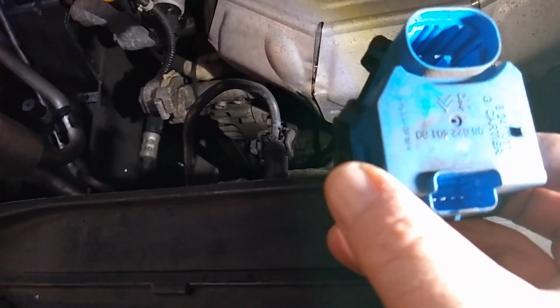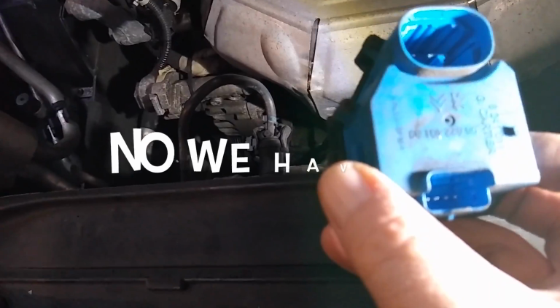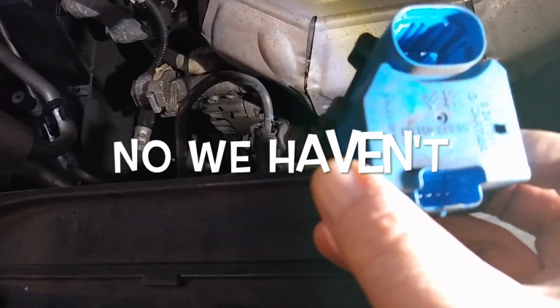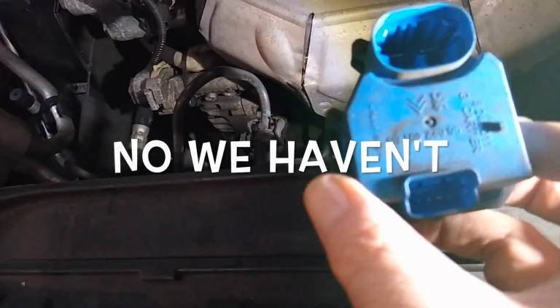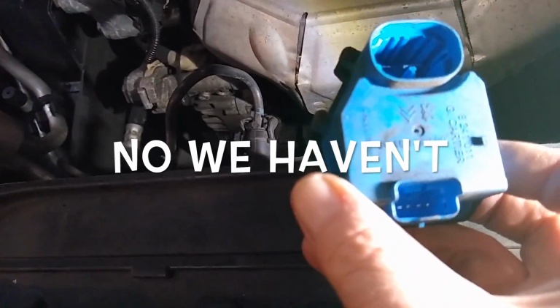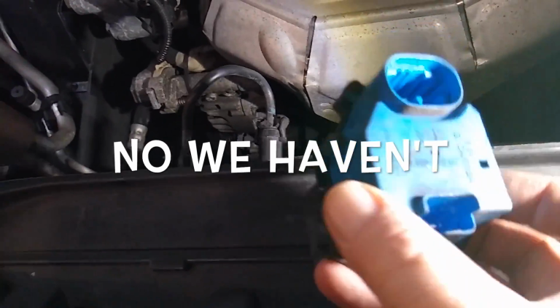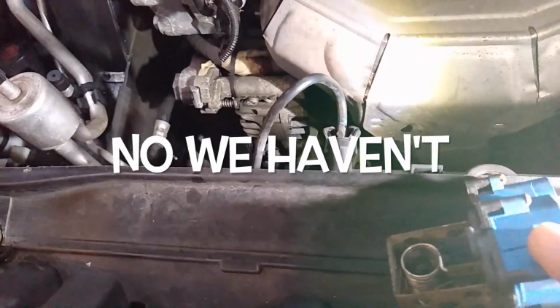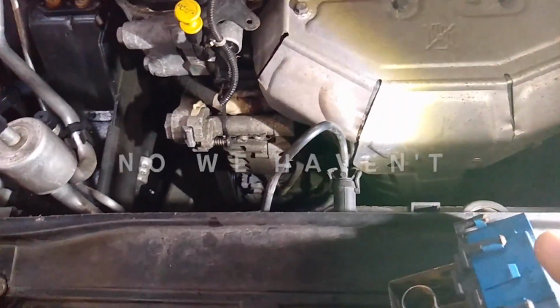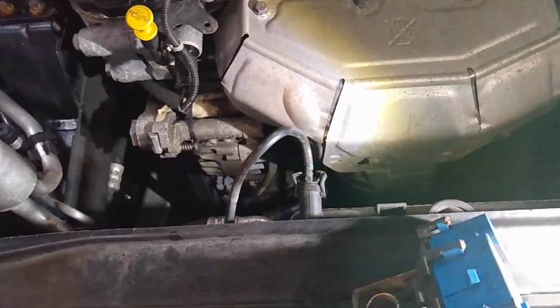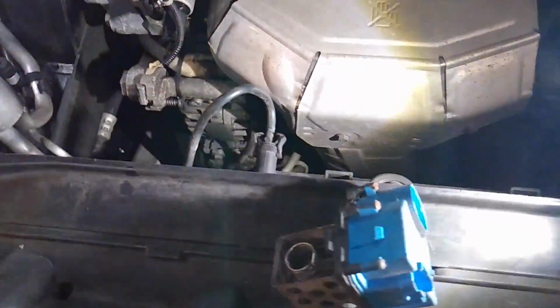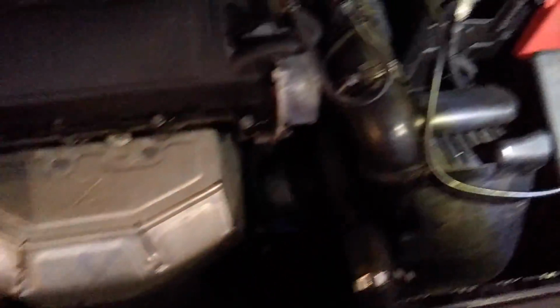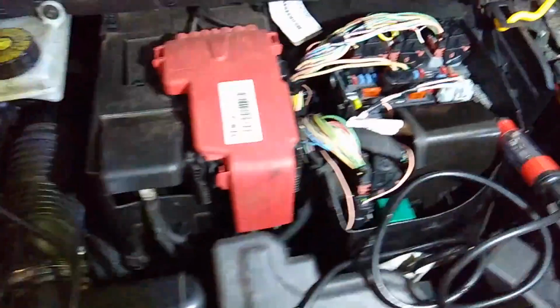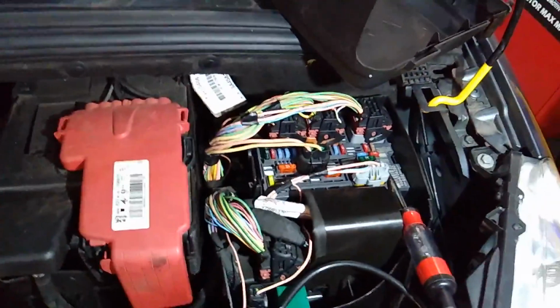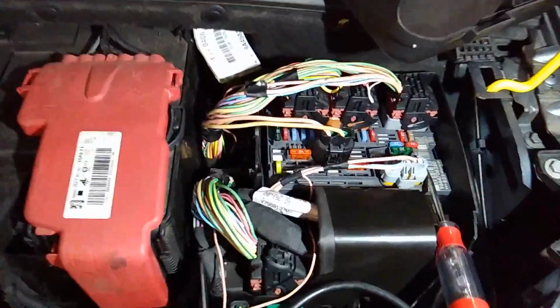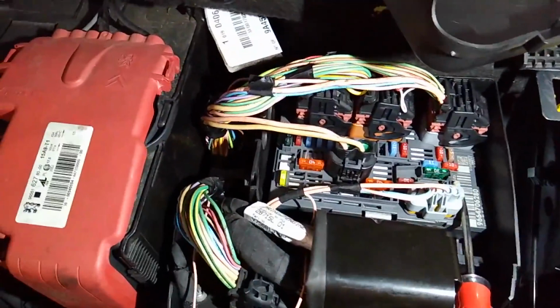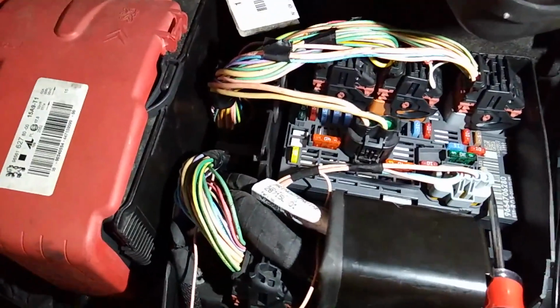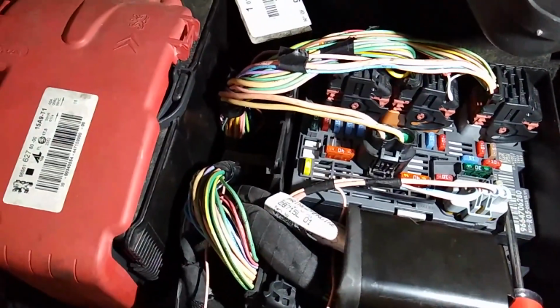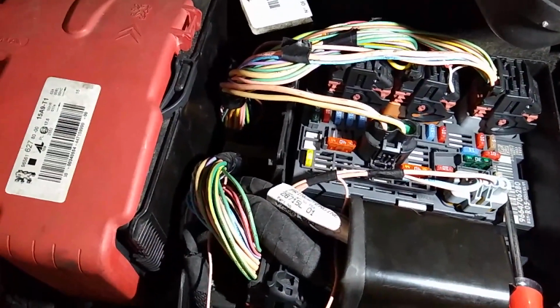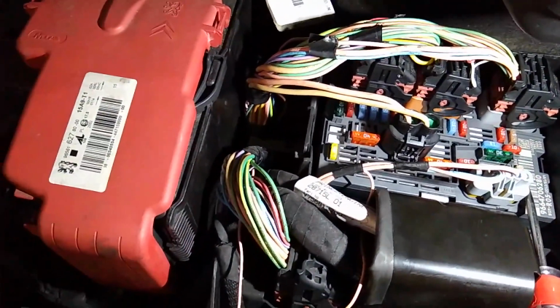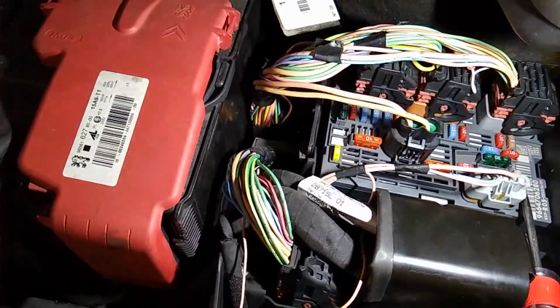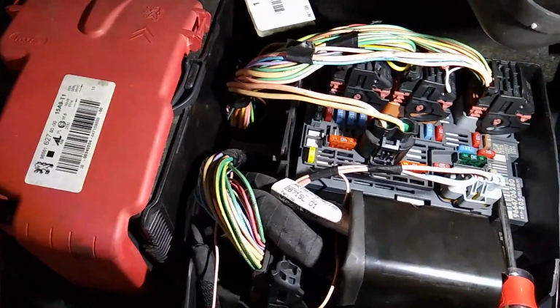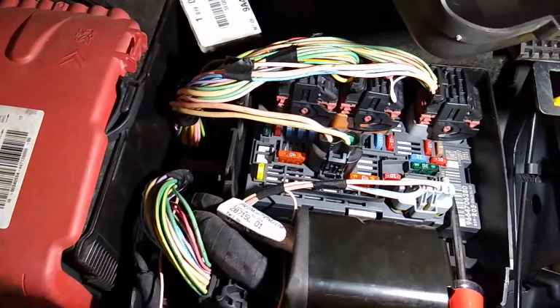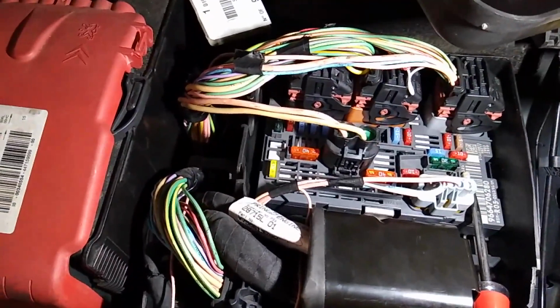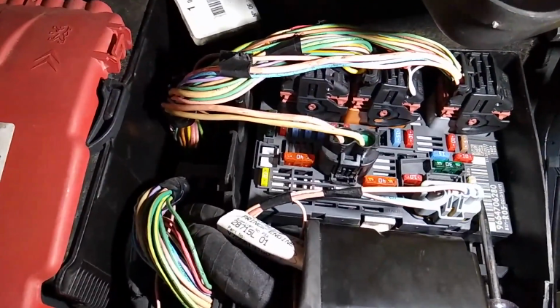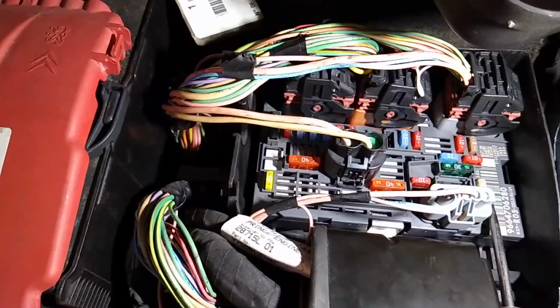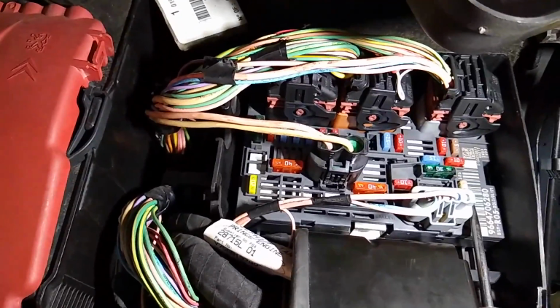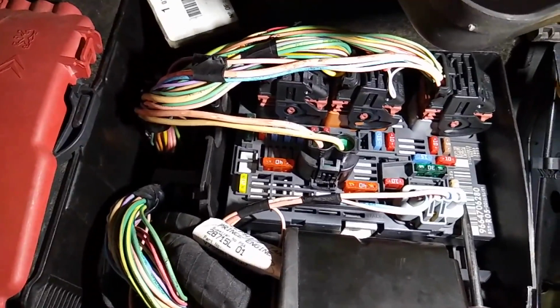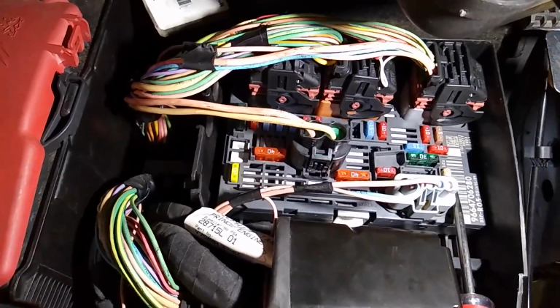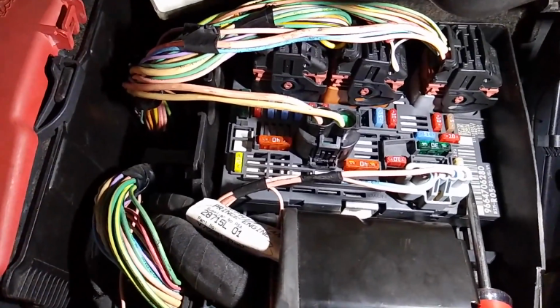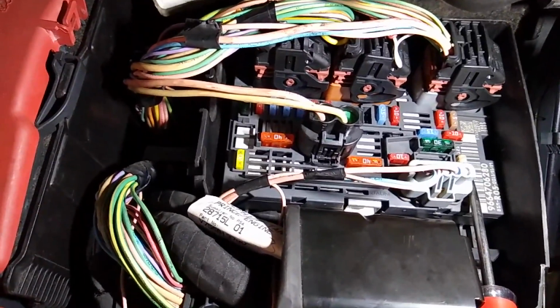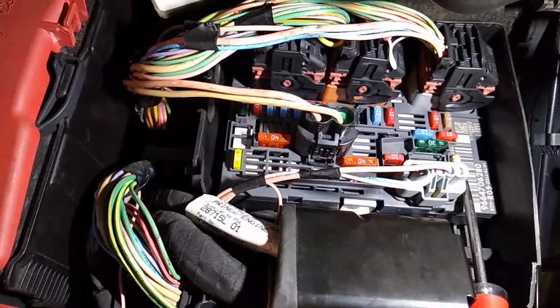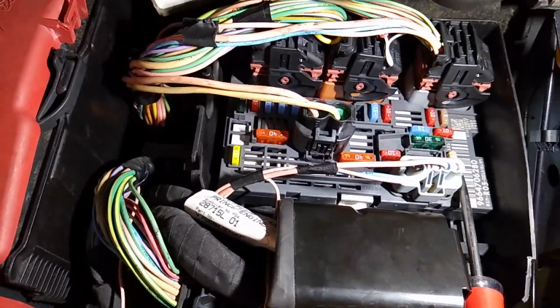There must maybe be a wiring issue within that. This BSI unit is notorious for problems, and I've checked the fuses along there — the ones that have power have continuity throughout, but other ones haven't got power at the moment.